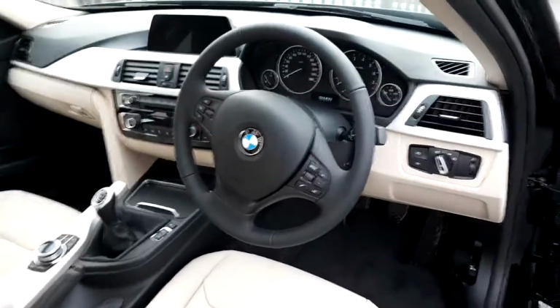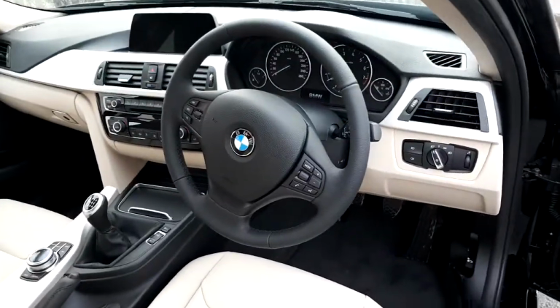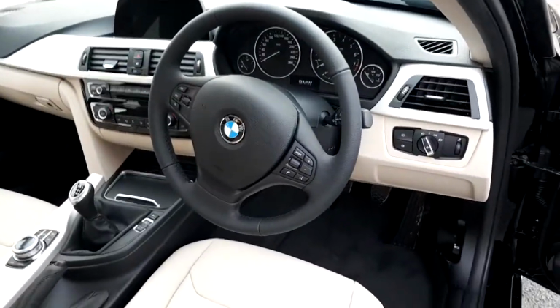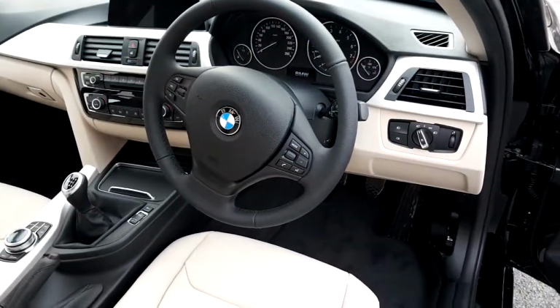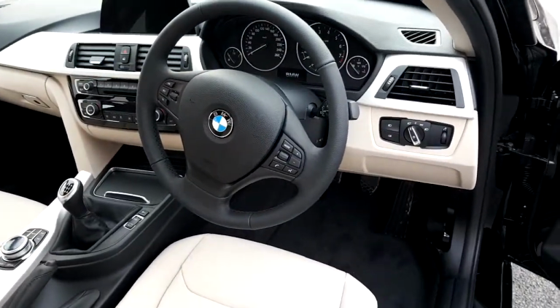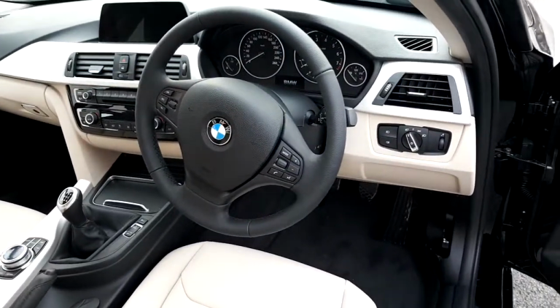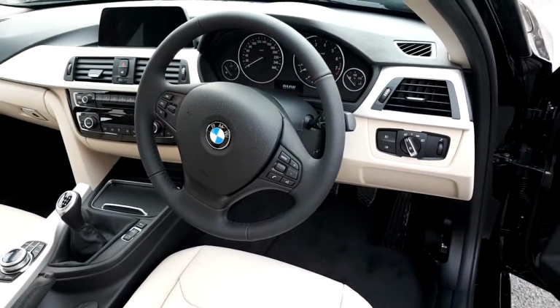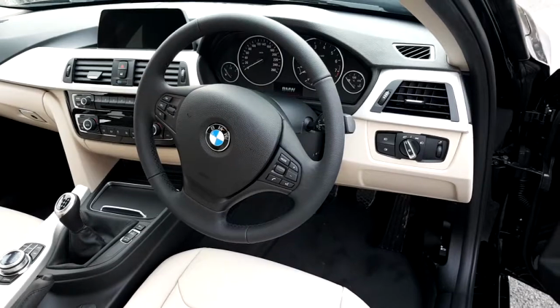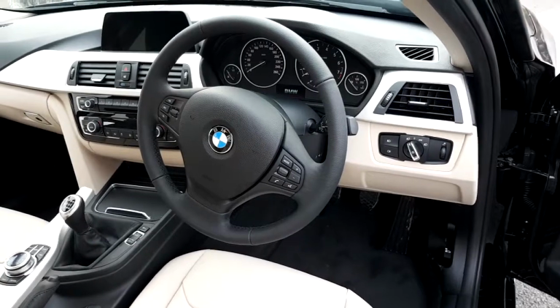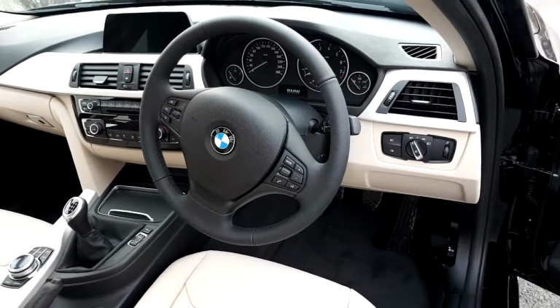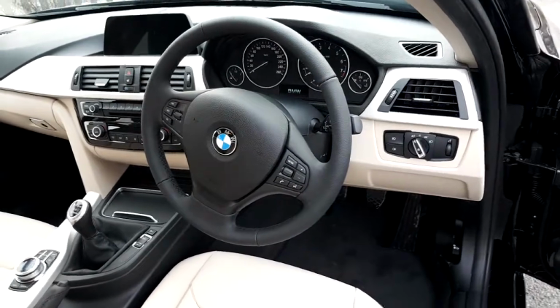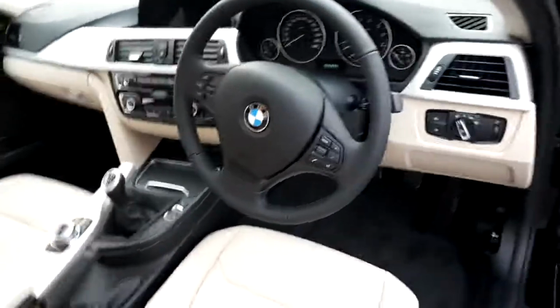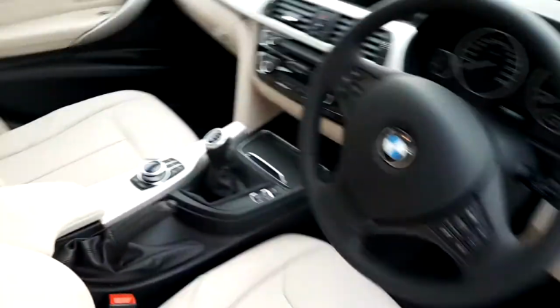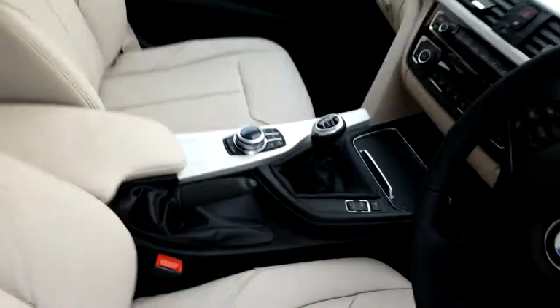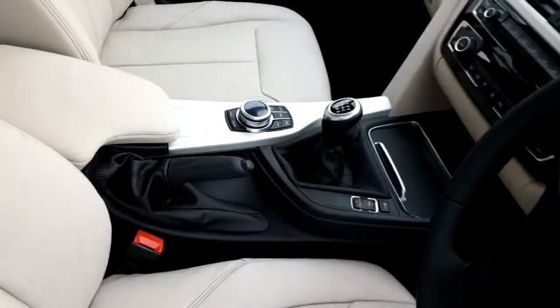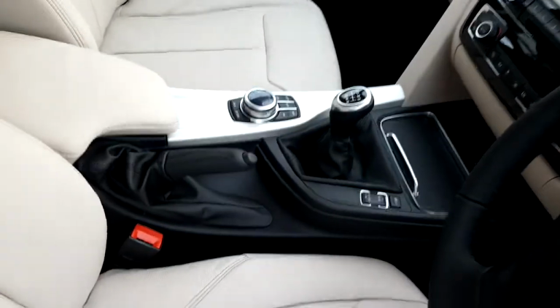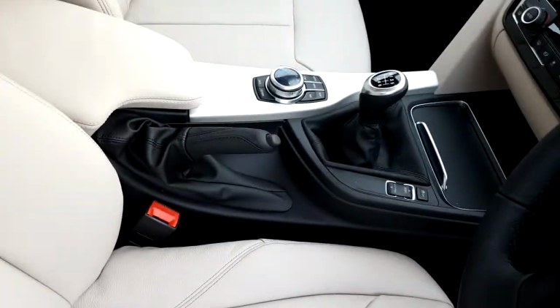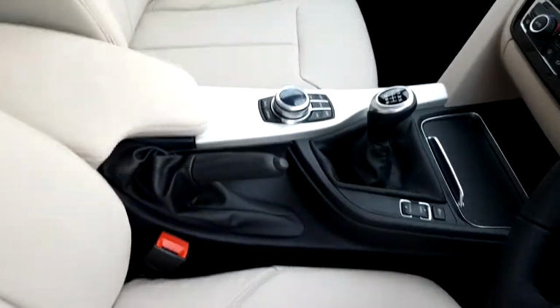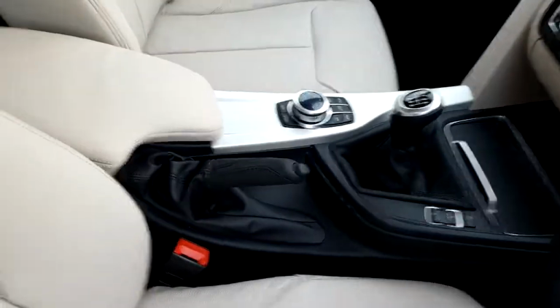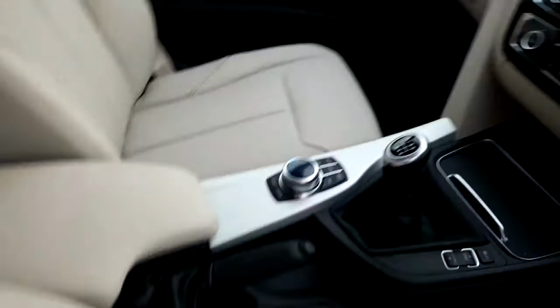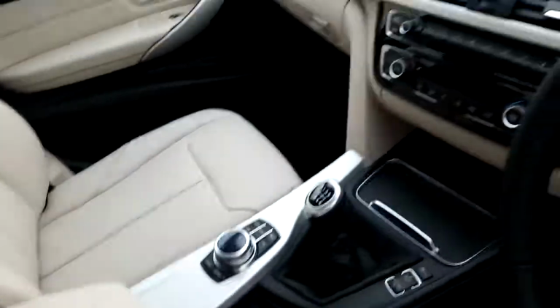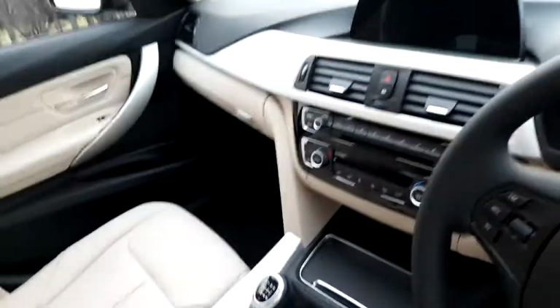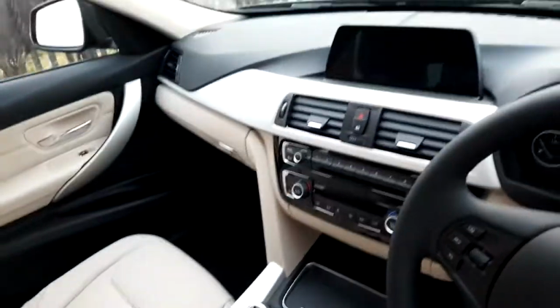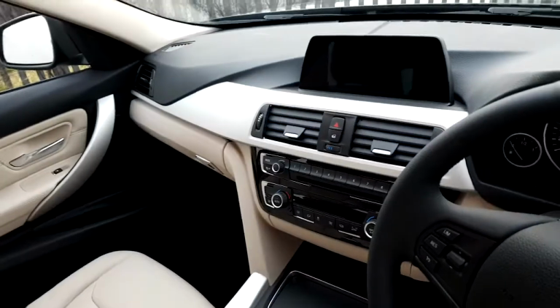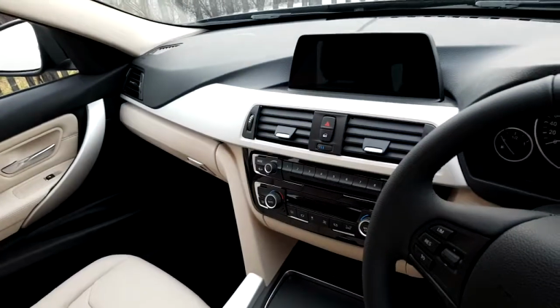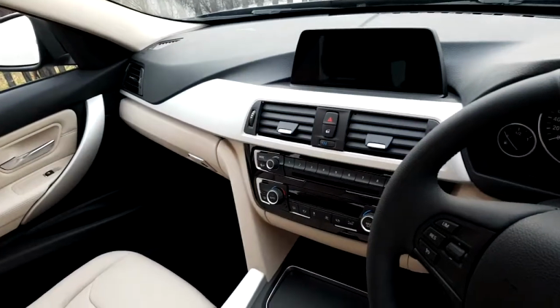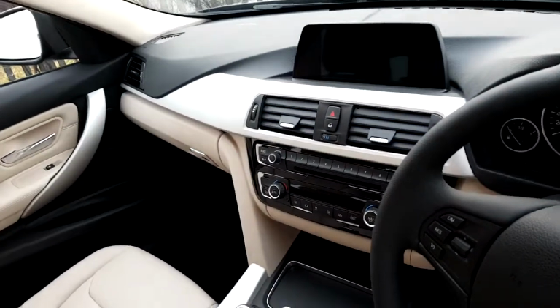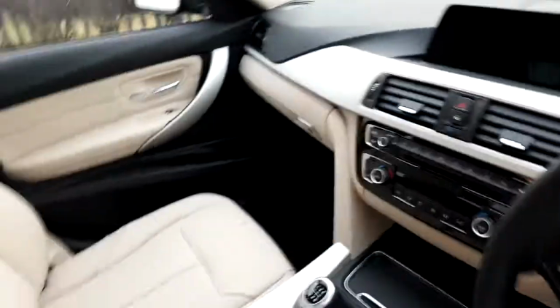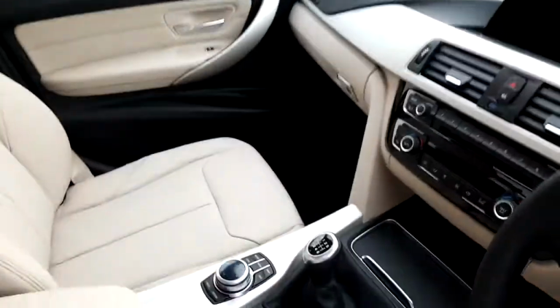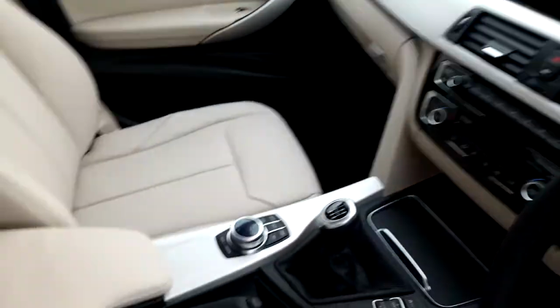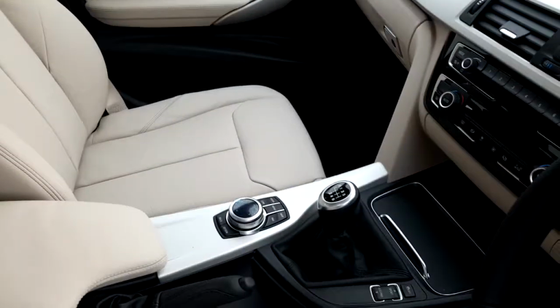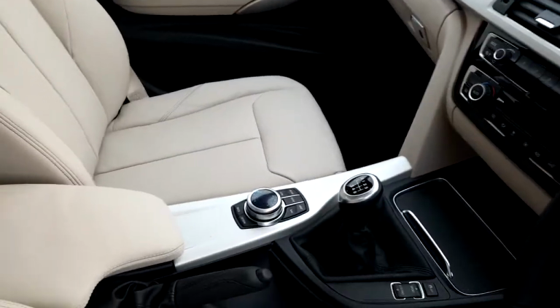In the front you have your multi-functioning sports leather steering wheel. This is an automatic gearbox. This car comes with your iDrive screen and the iDrive controls.